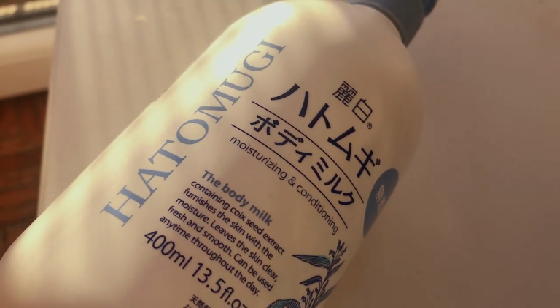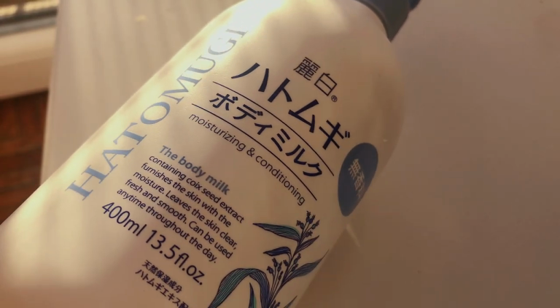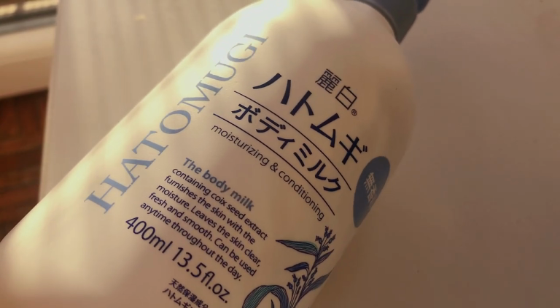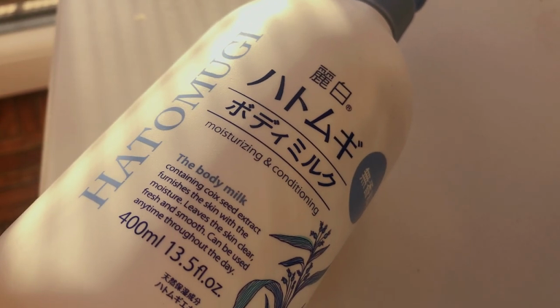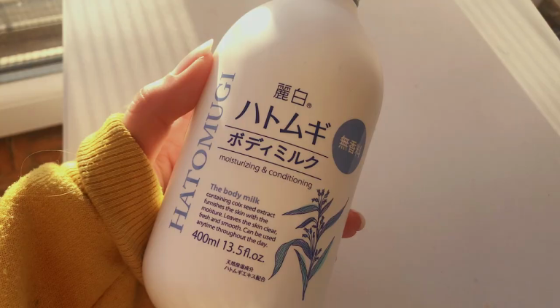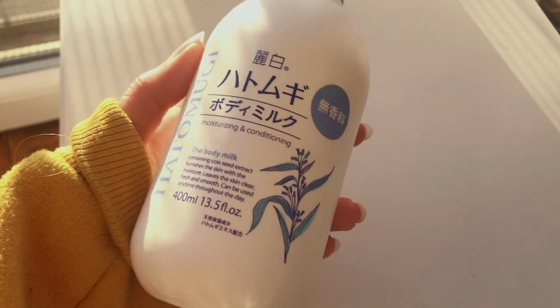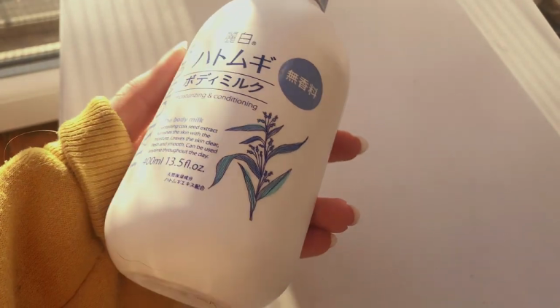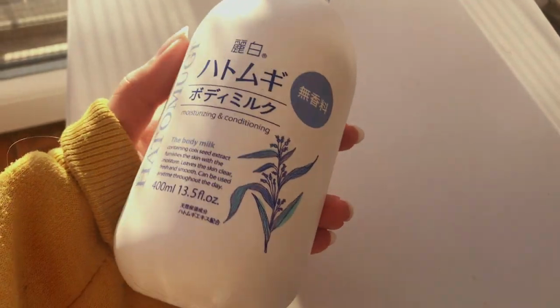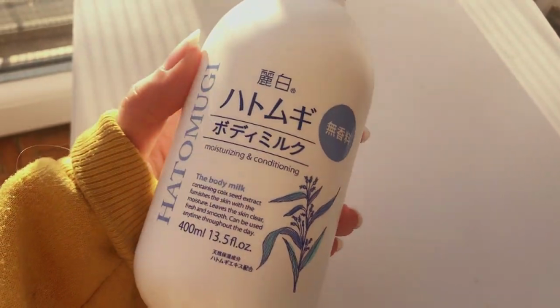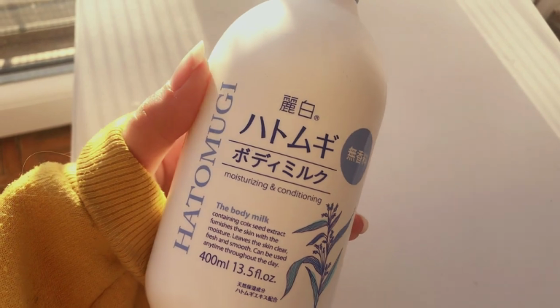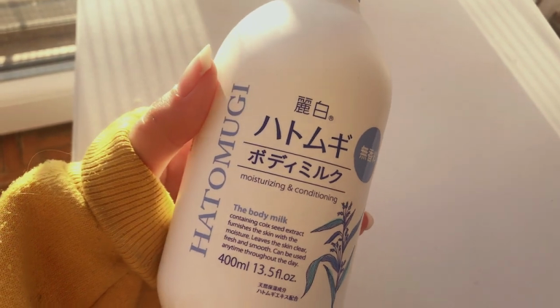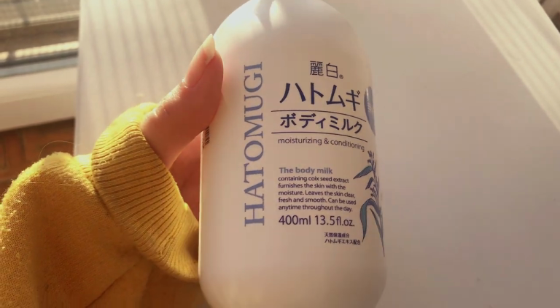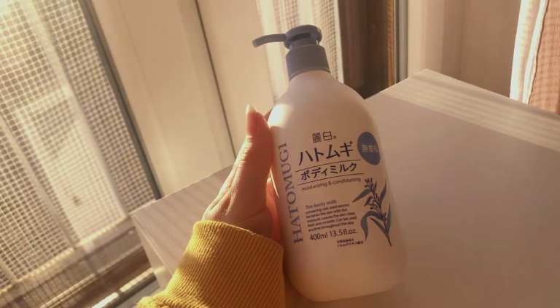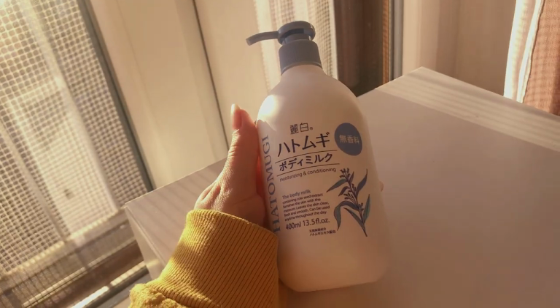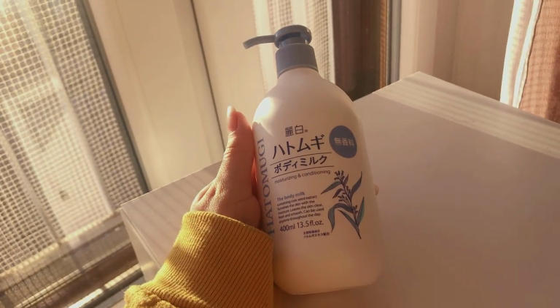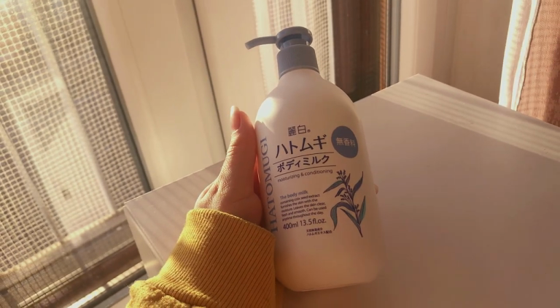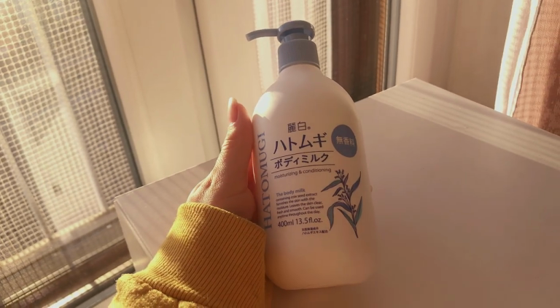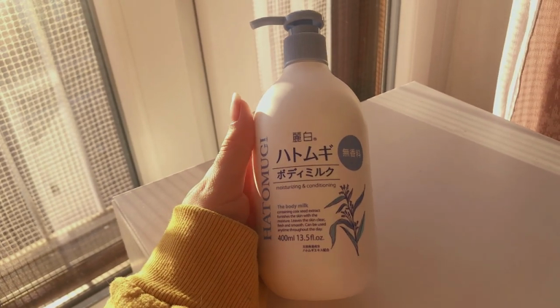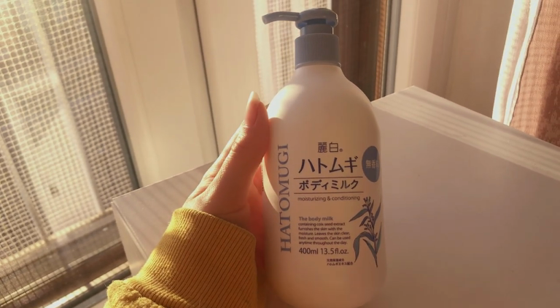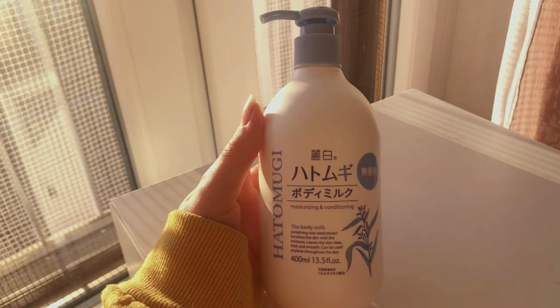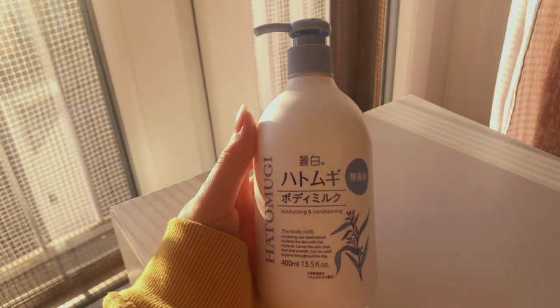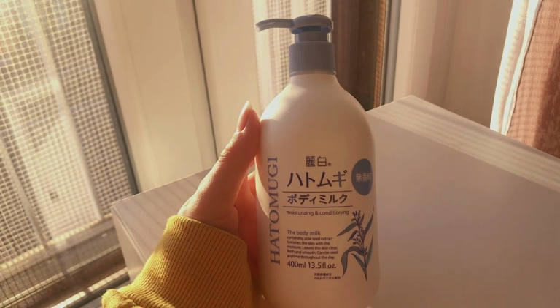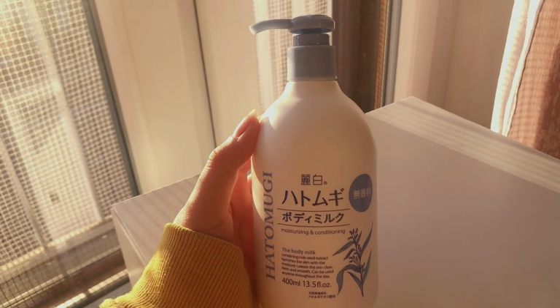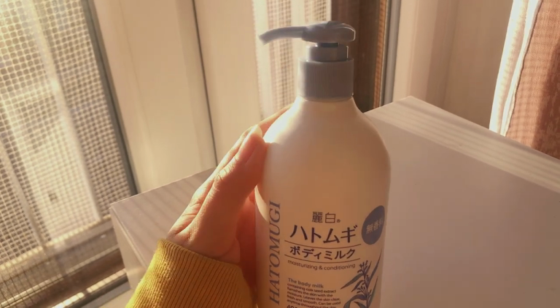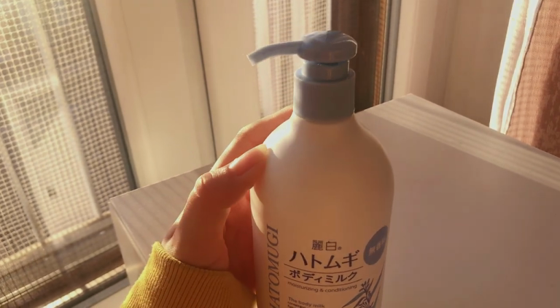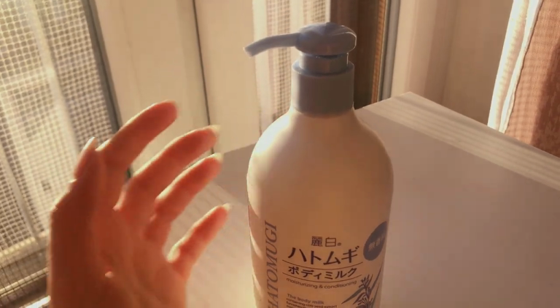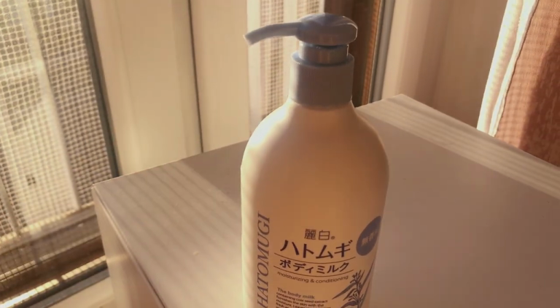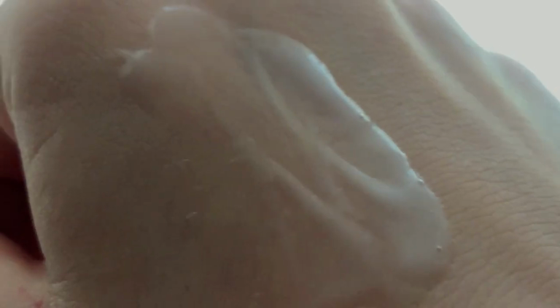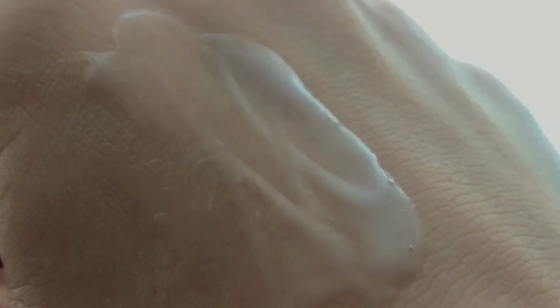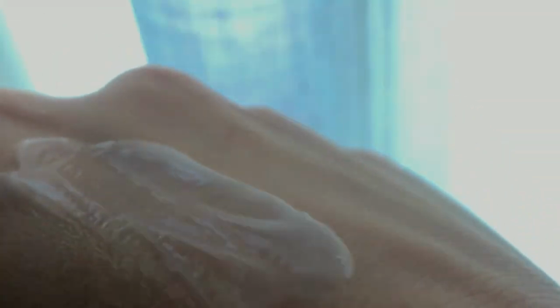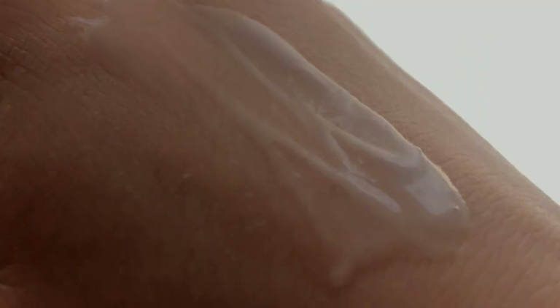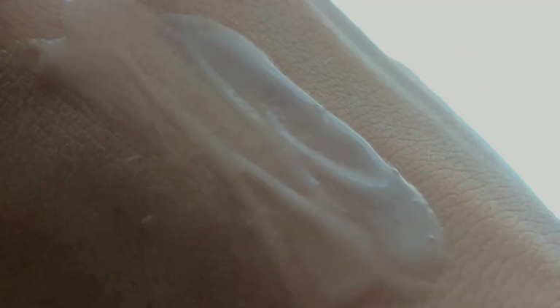The last product for today is this body milk by Hatumagi, which contains rice seed. Rice seed is an ingredient that's pretty hard to find in western products. The body milk has a milky texture and it's really moisturizing.